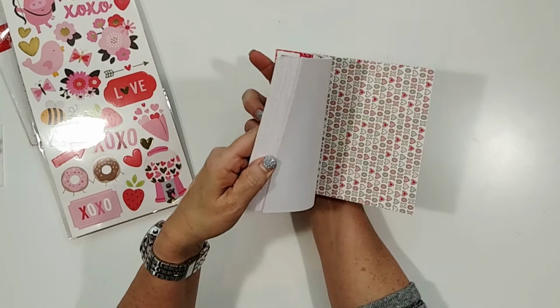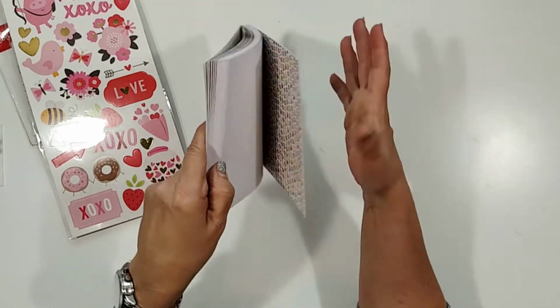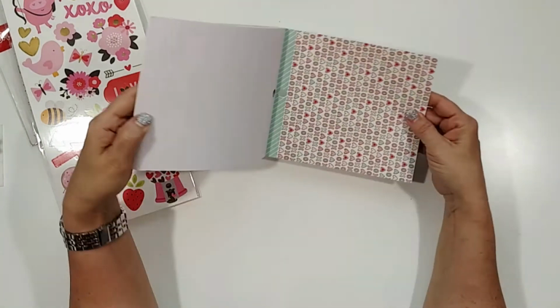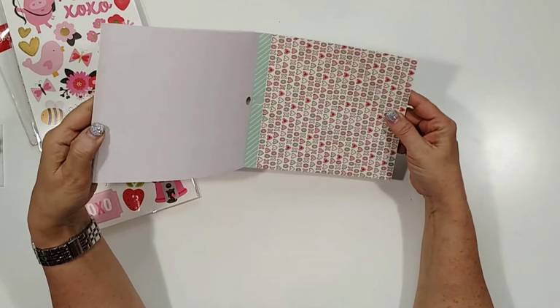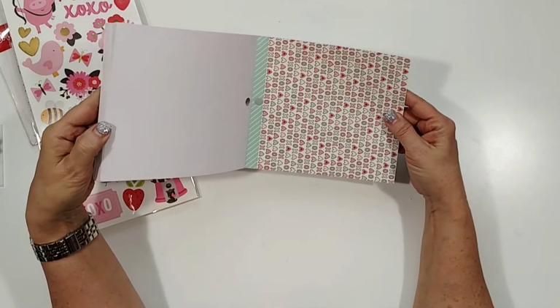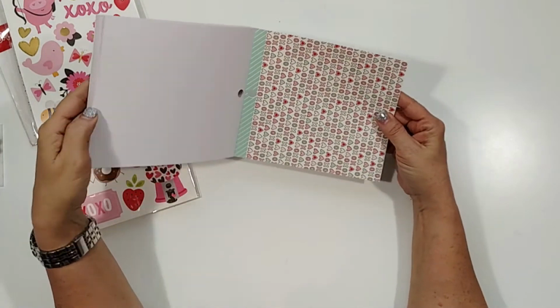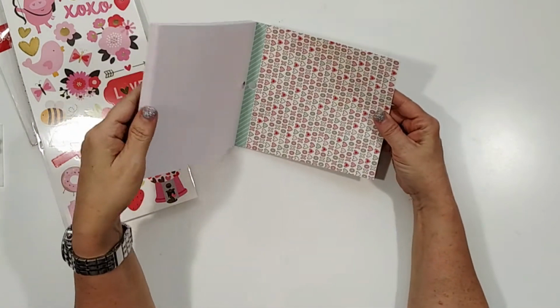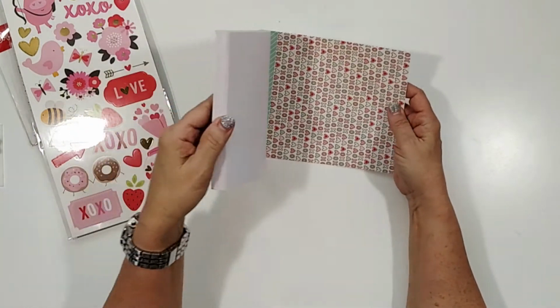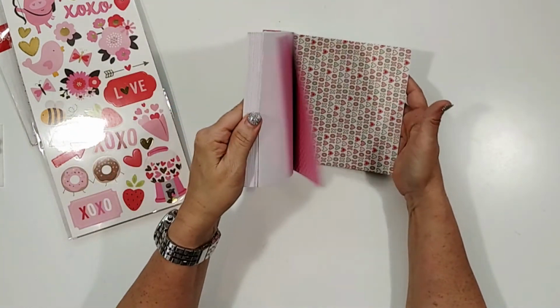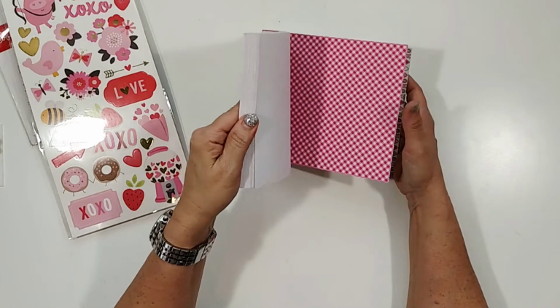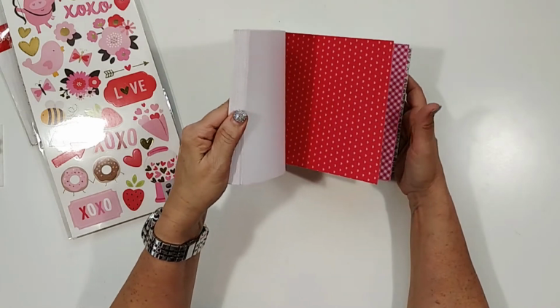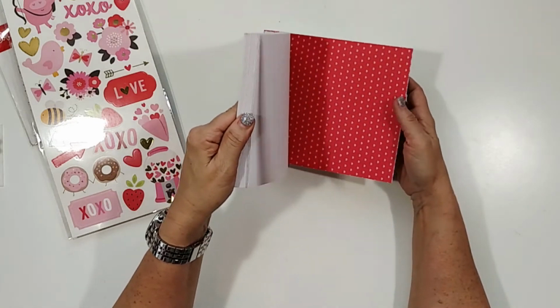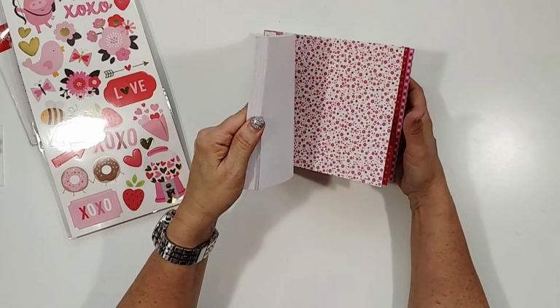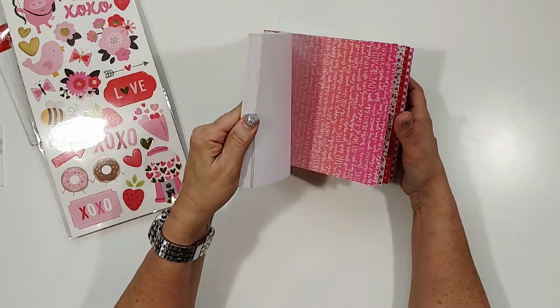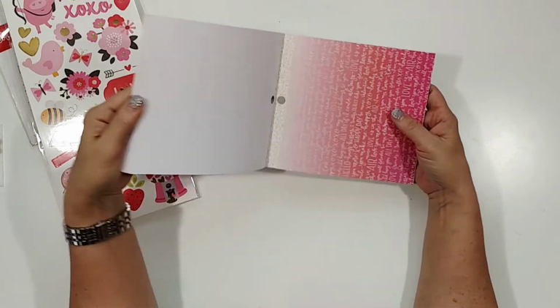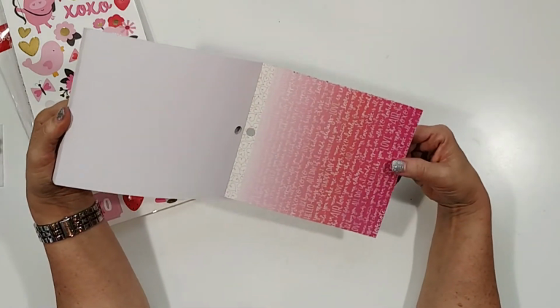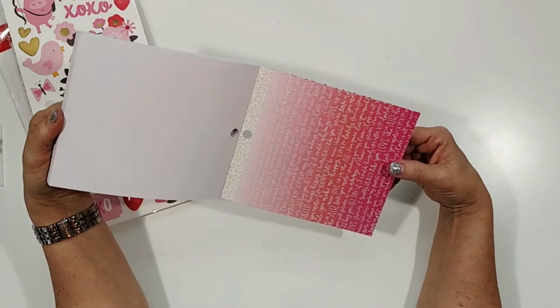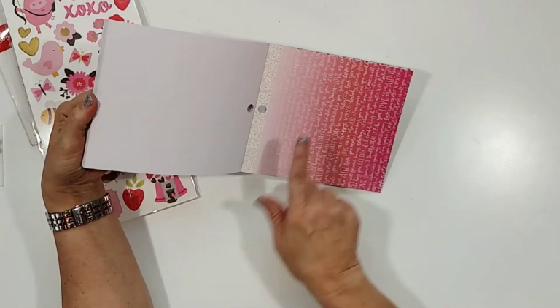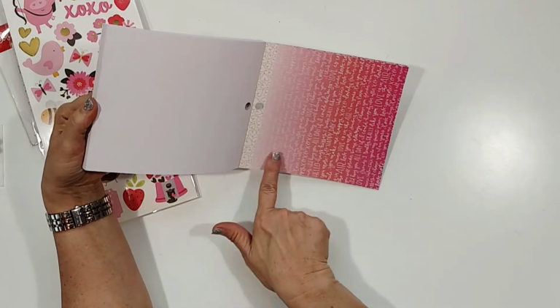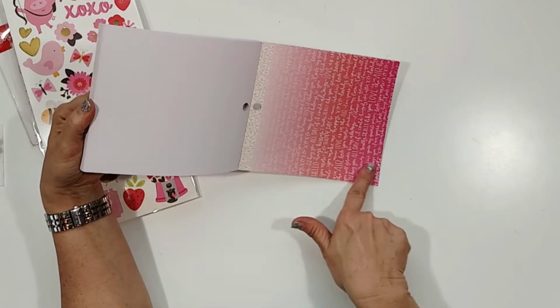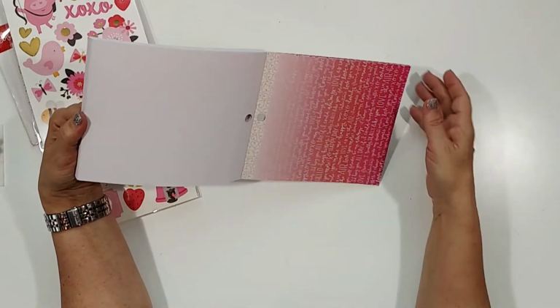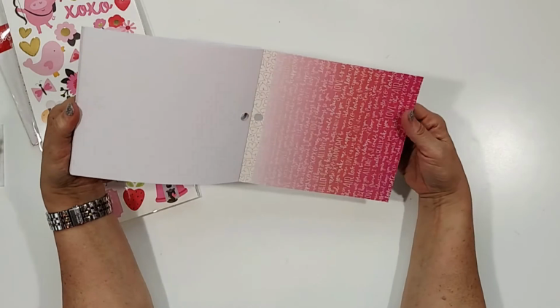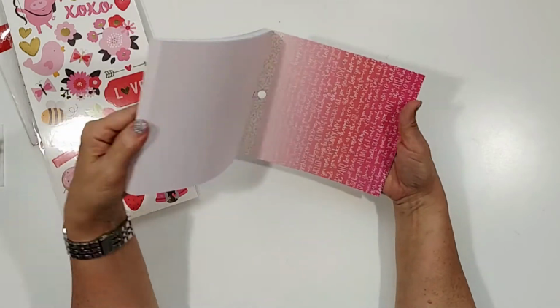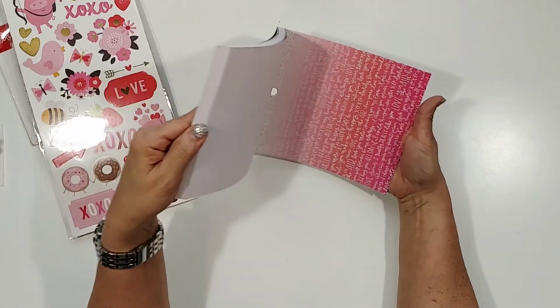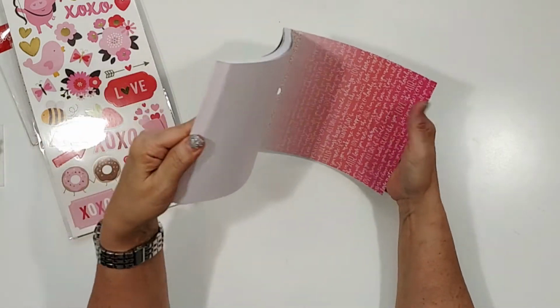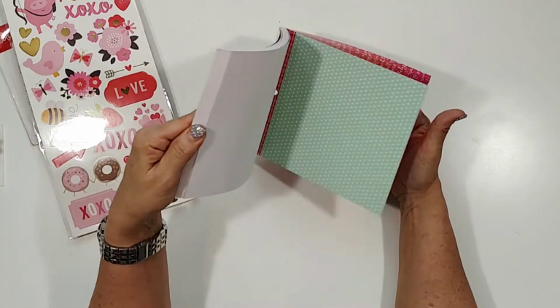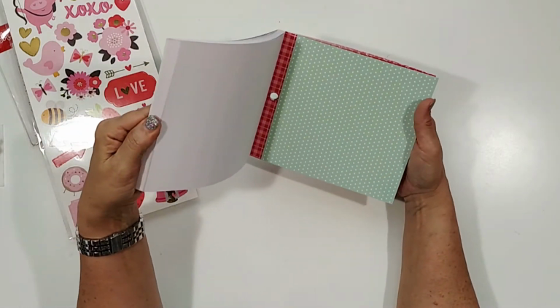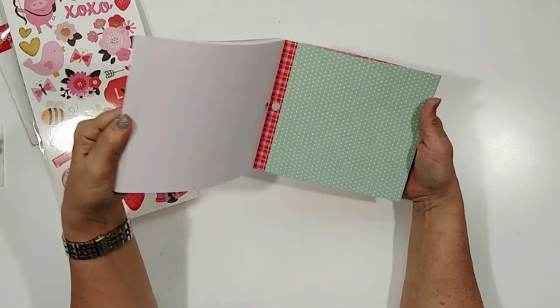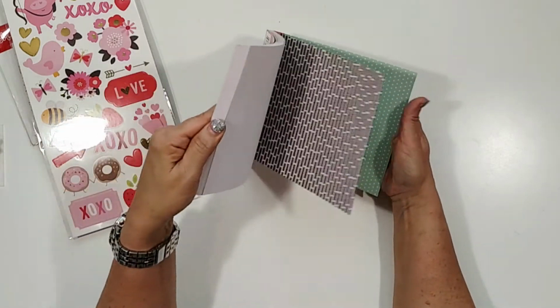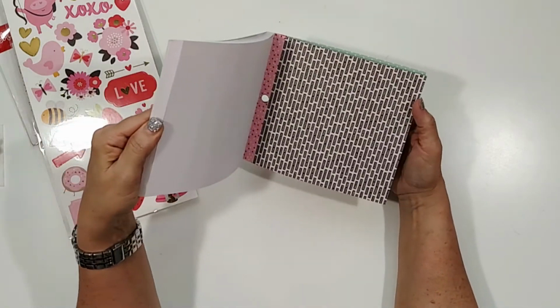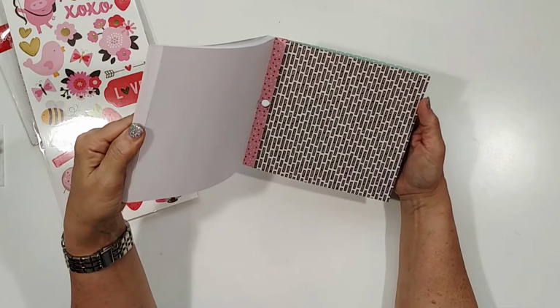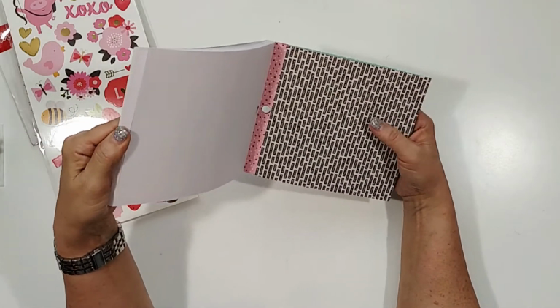Look at these gorgeous papers — they were another thing that sold me on this kit. I absolutely love this; it's like an ombre effect, which I think is really pretty. And I think there's another one in here that's ombre too.